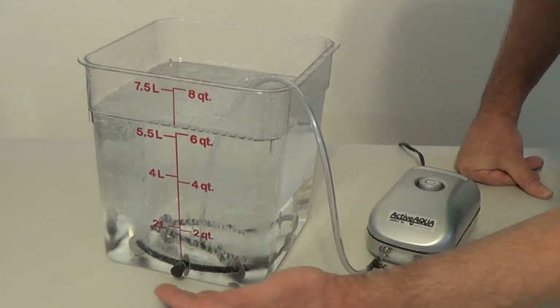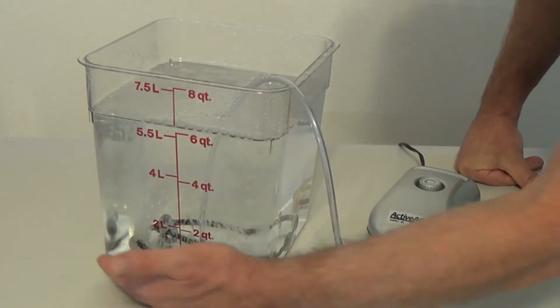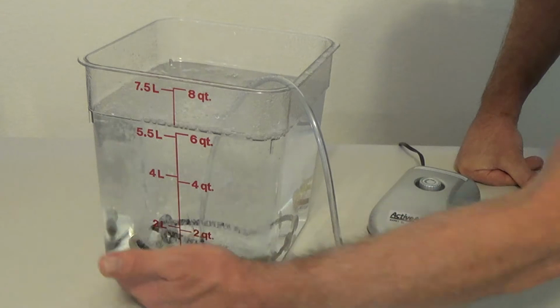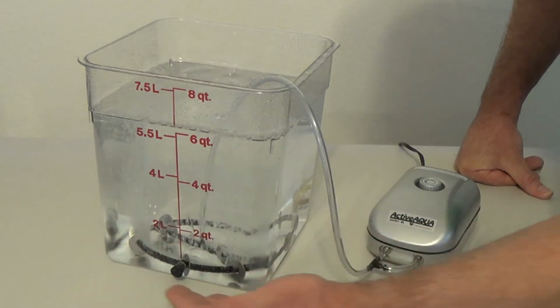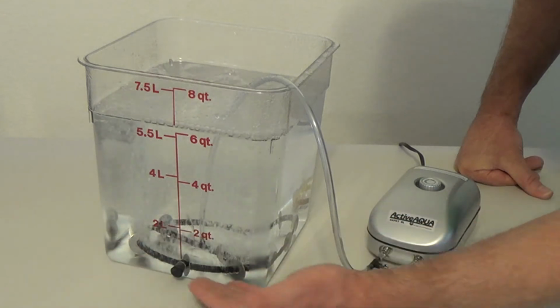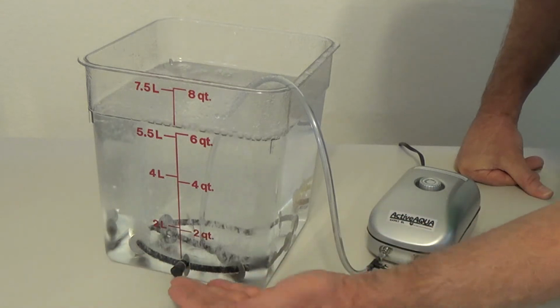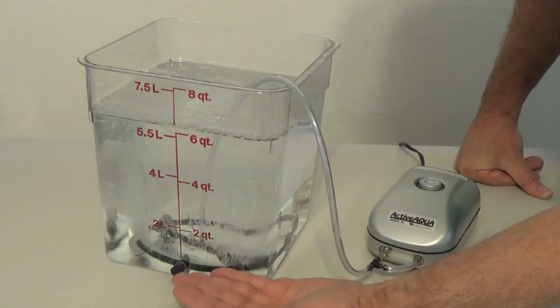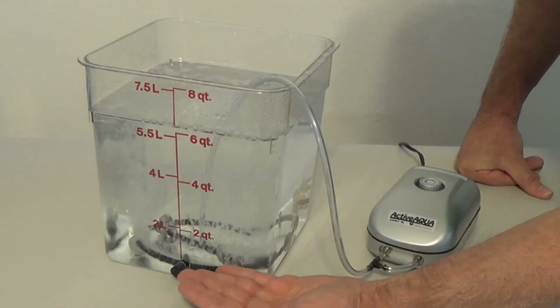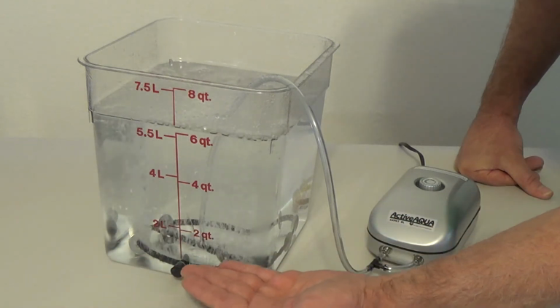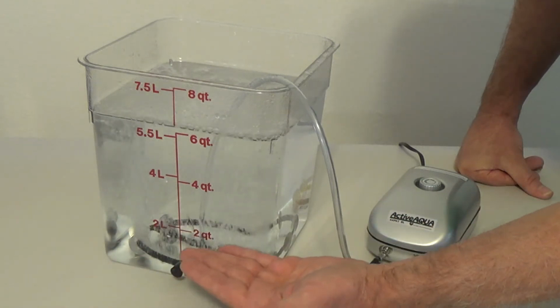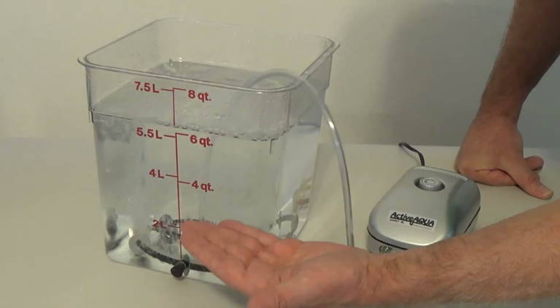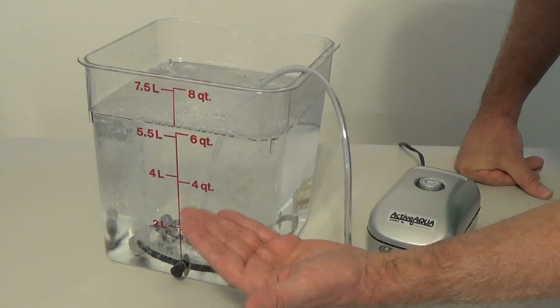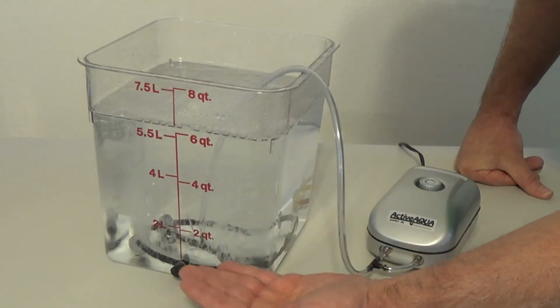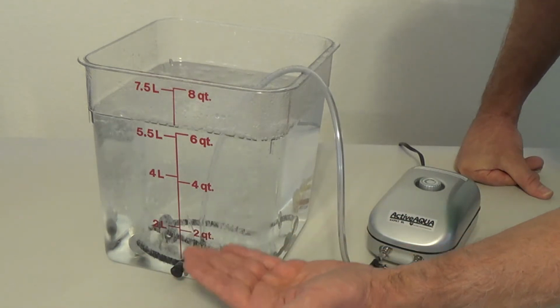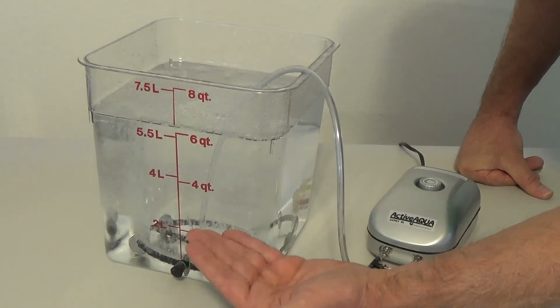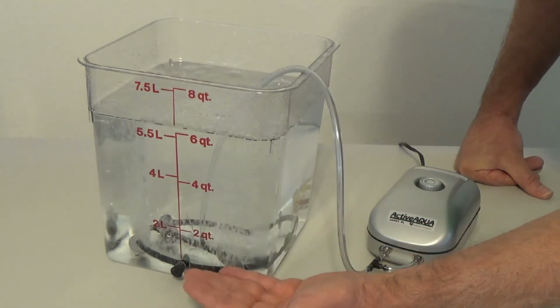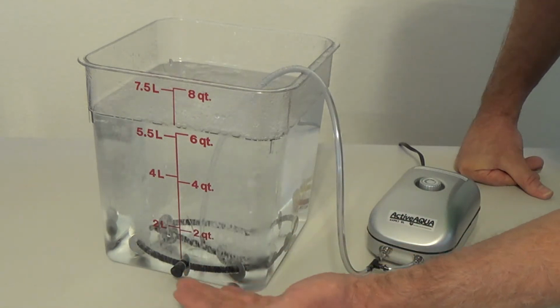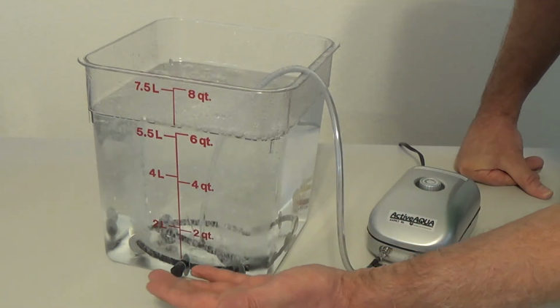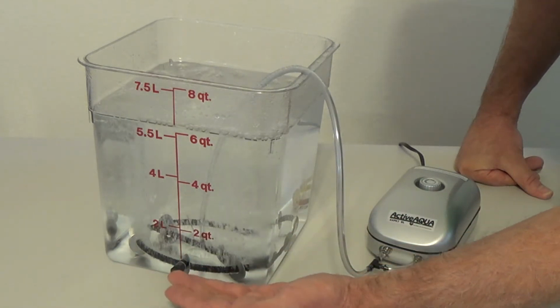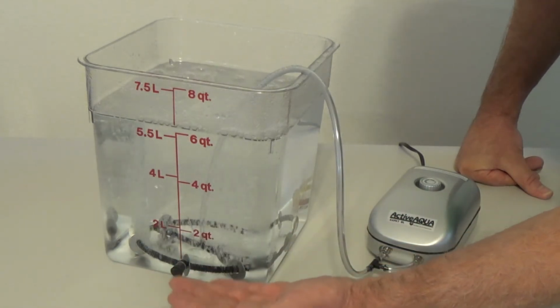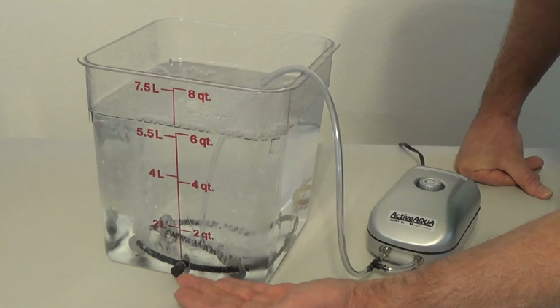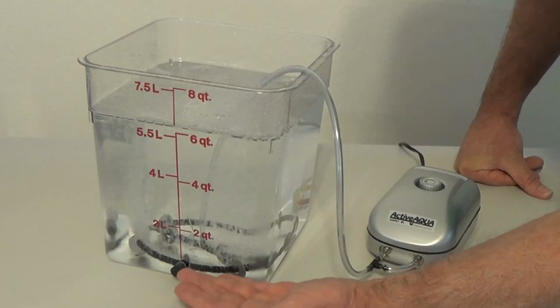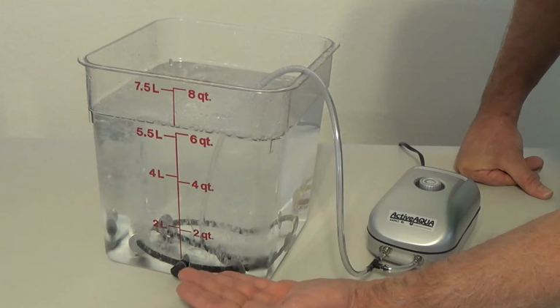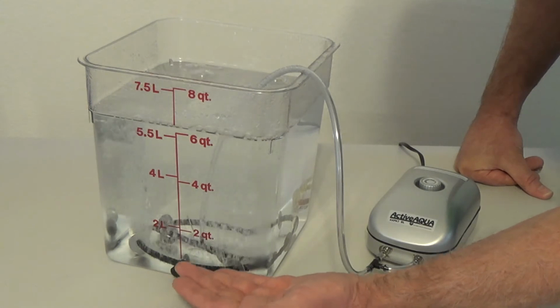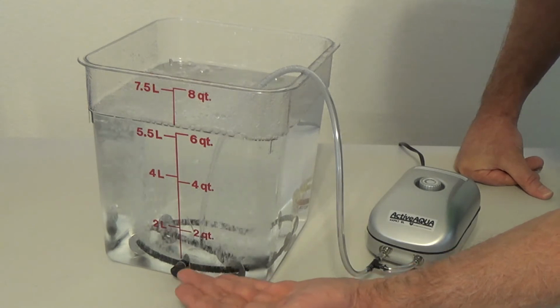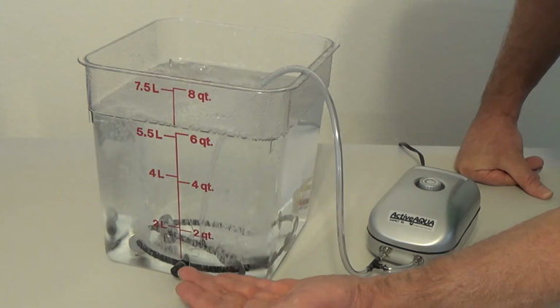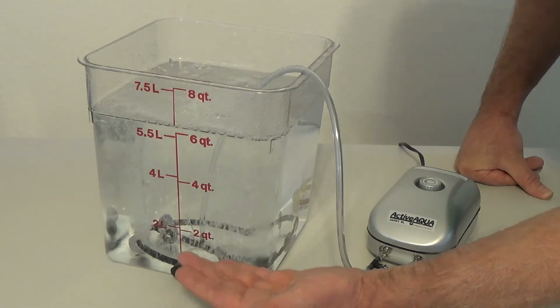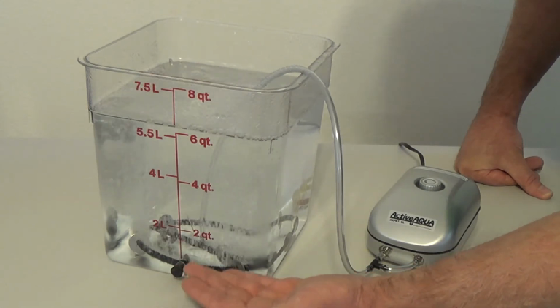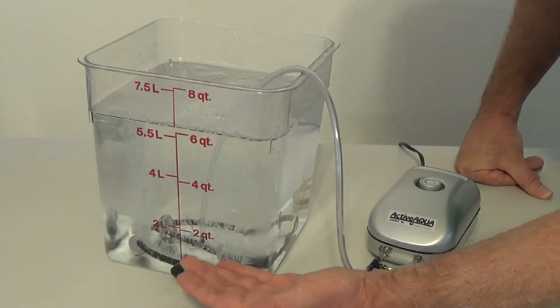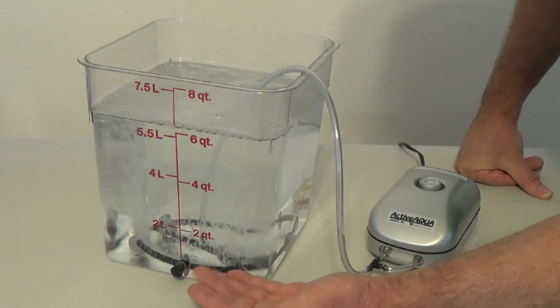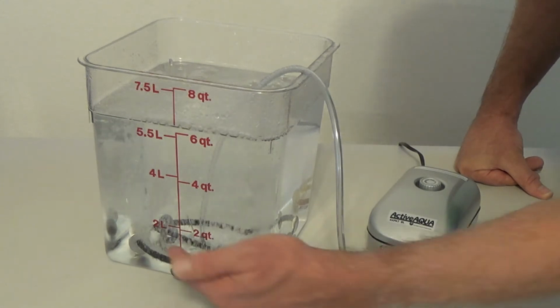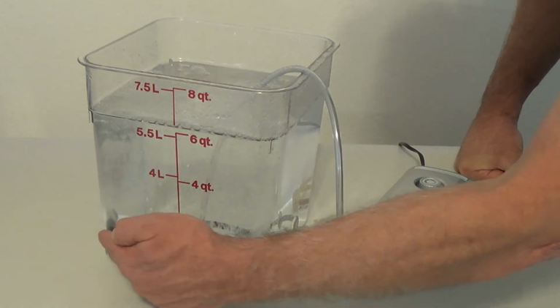No matter what size you're growing in, it's even air bubbles — not maximum air bubbles — it's an even amount of oxygen in the air delivered to your roots.